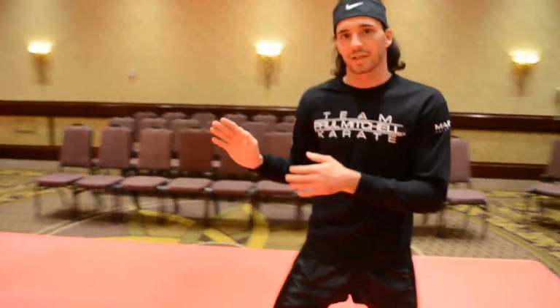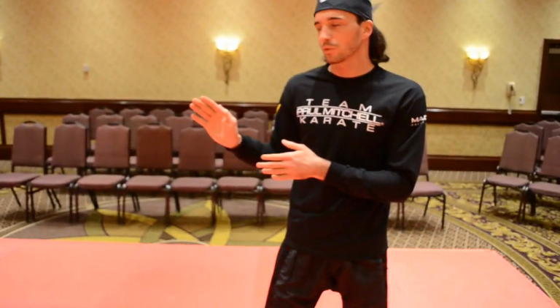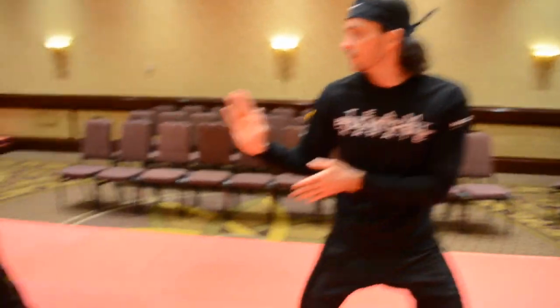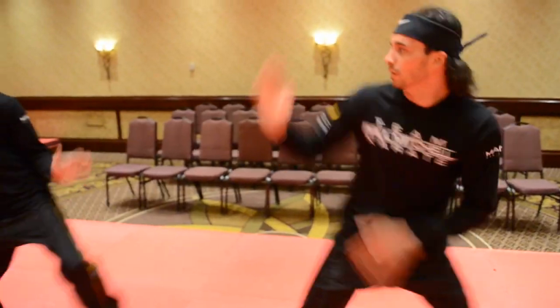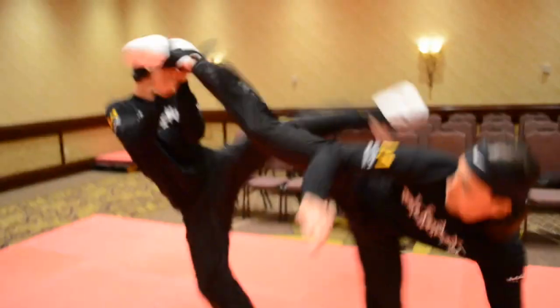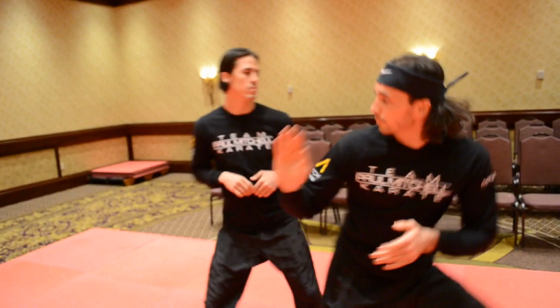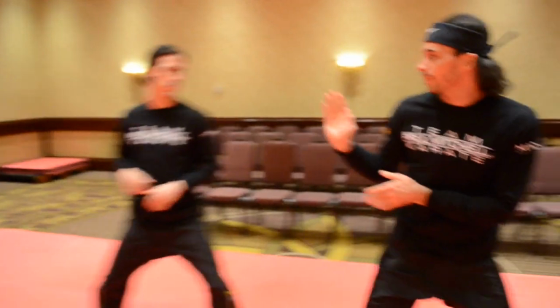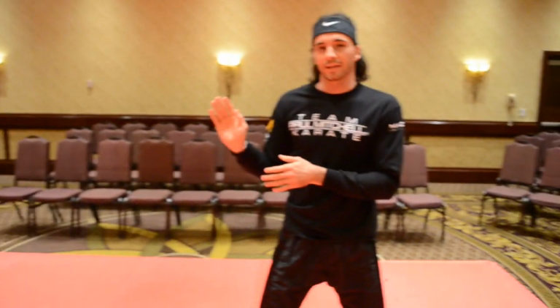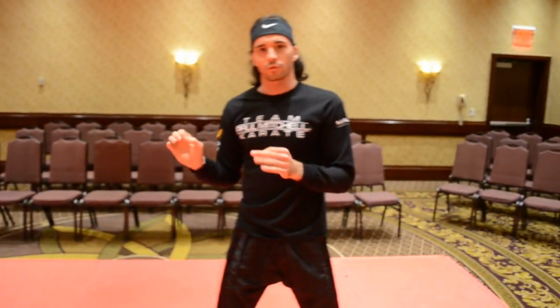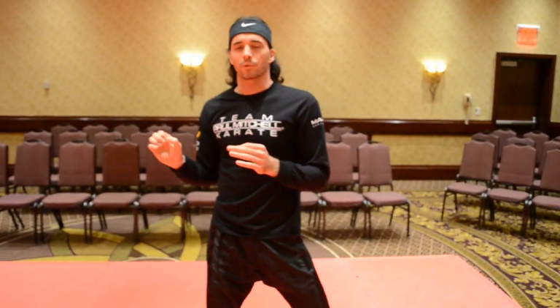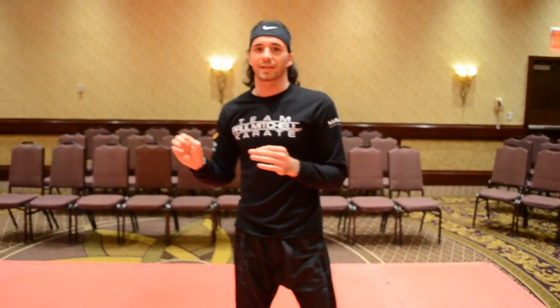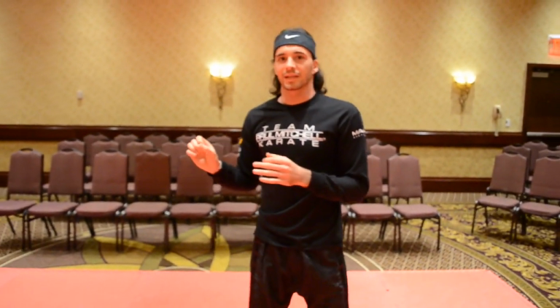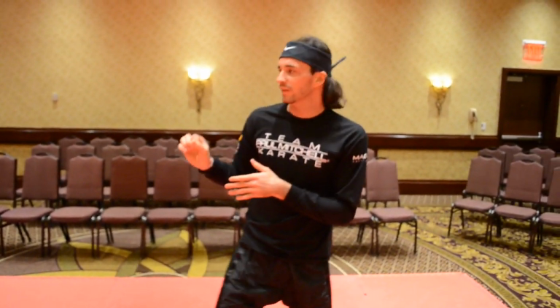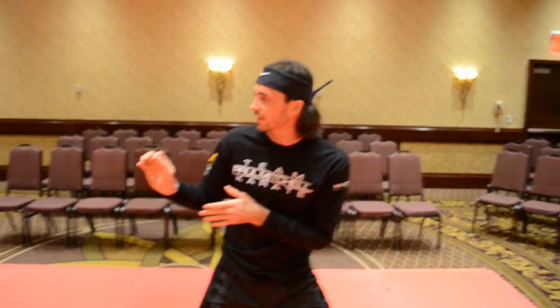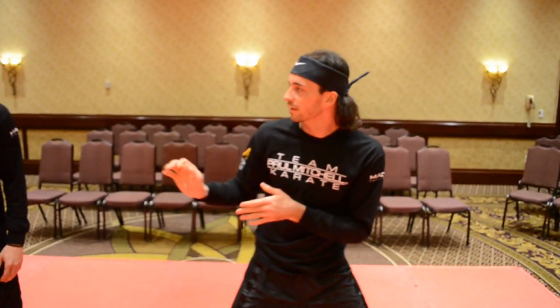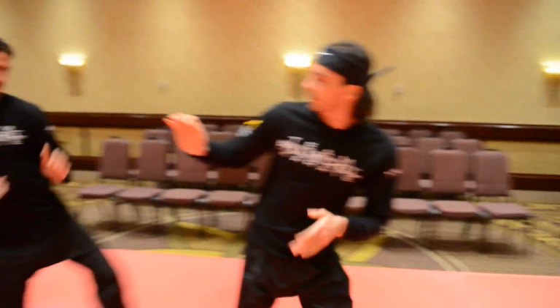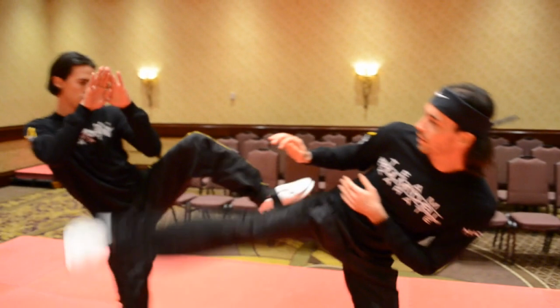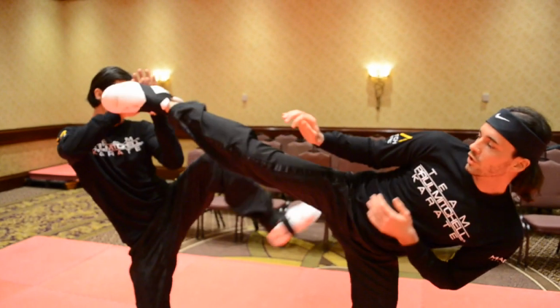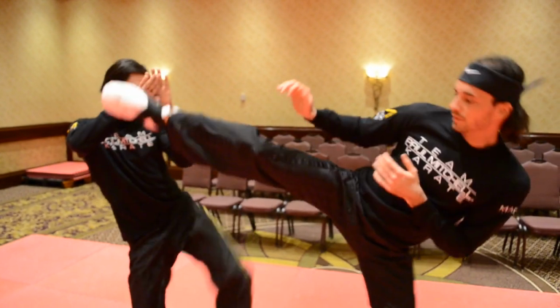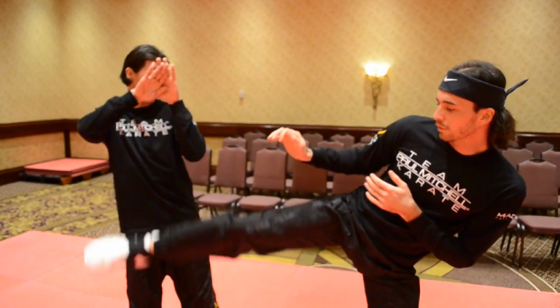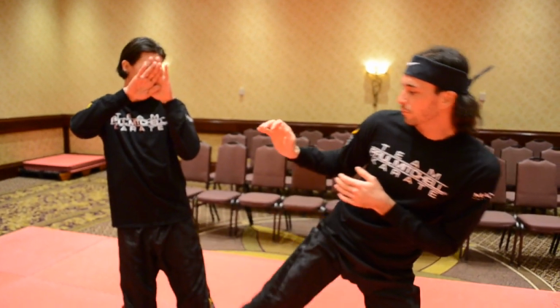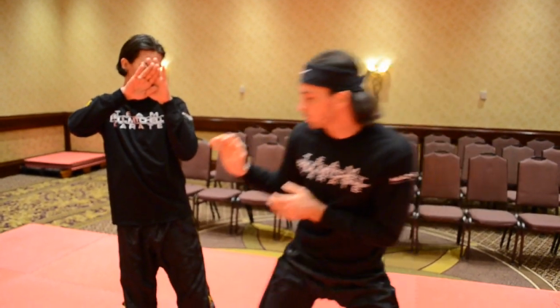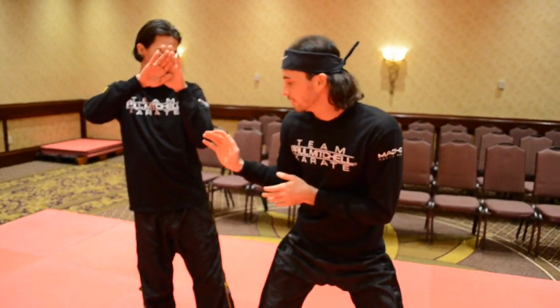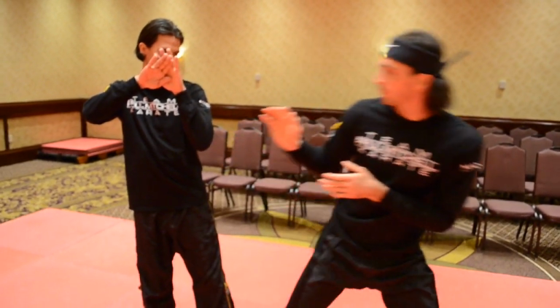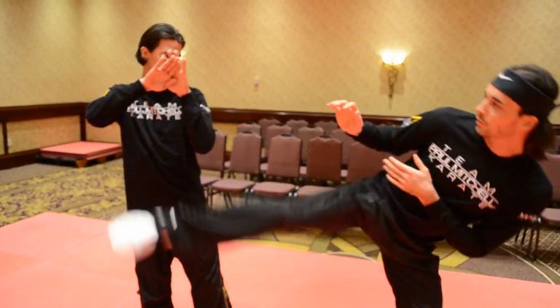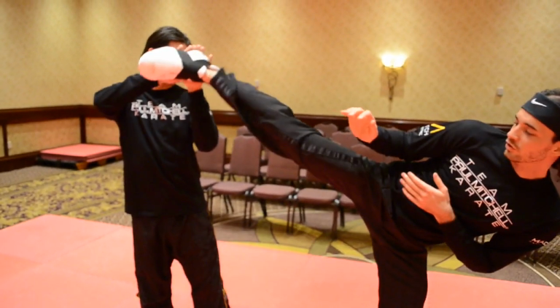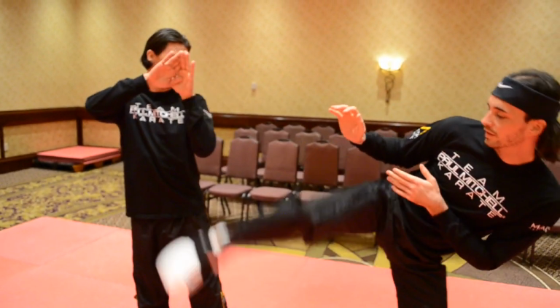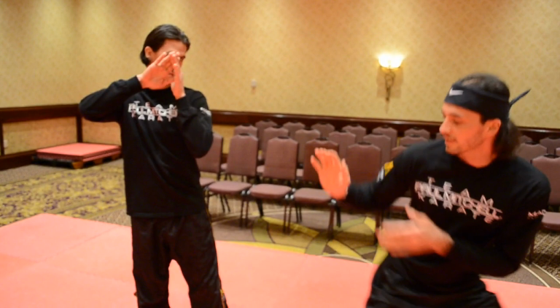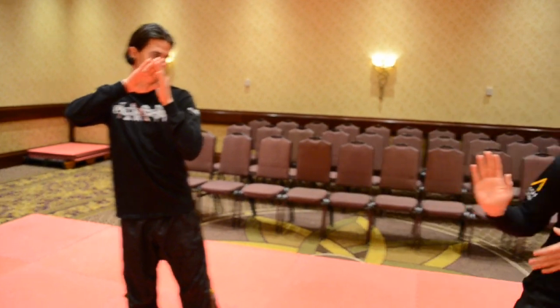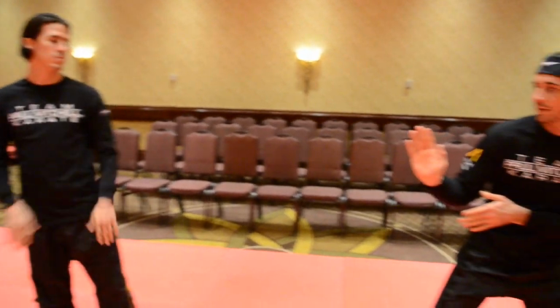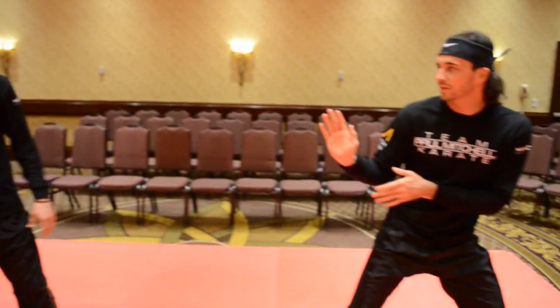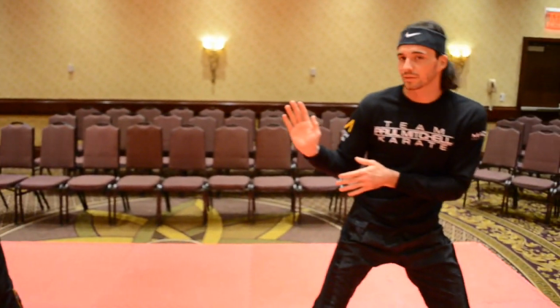Alright, once again, full speed. It's also very important that if you finish the kick, don't just fall down — when you finish the kick, step back and be ready.